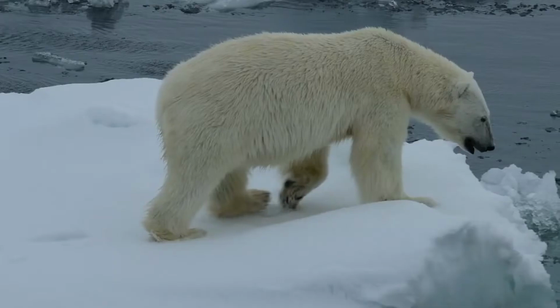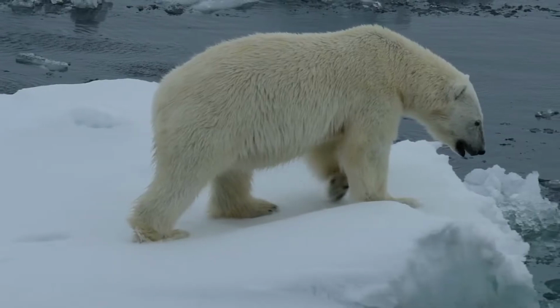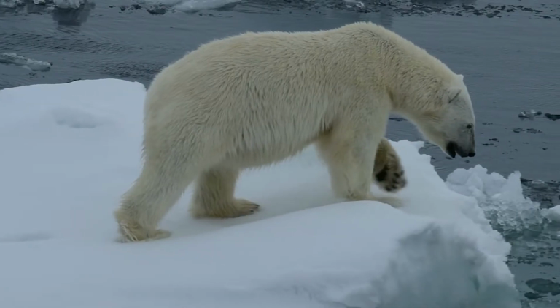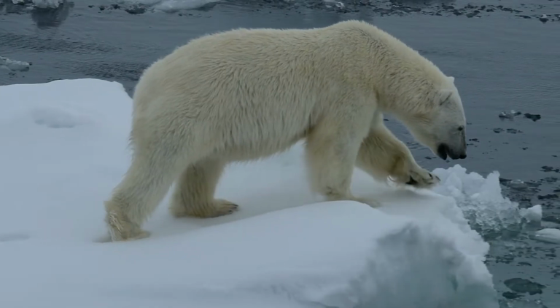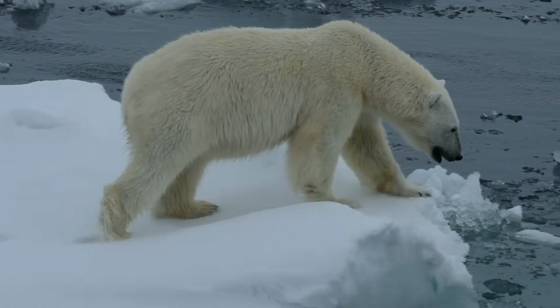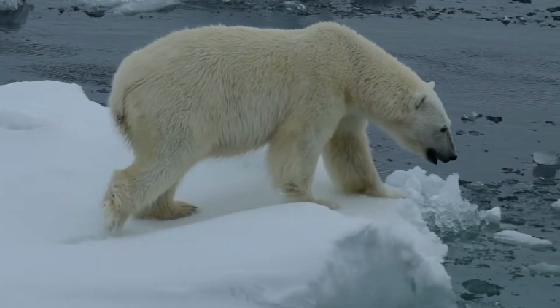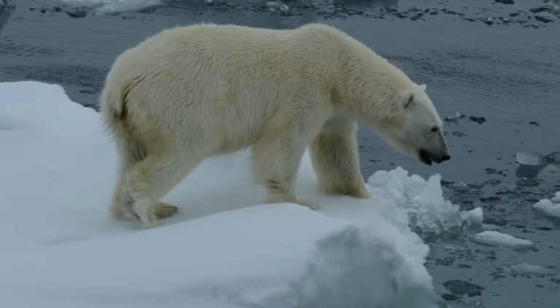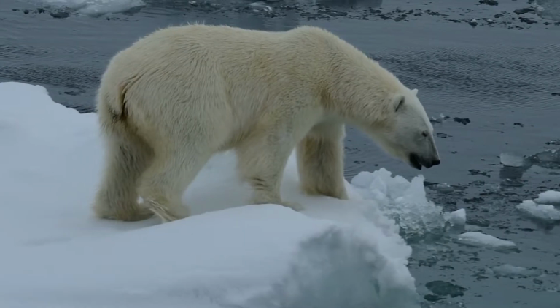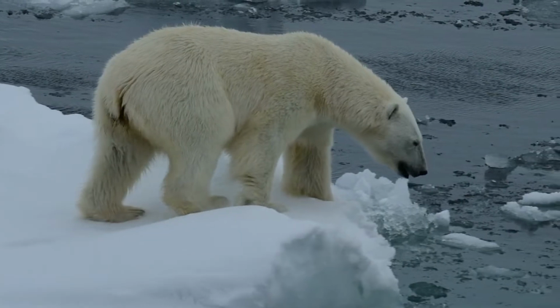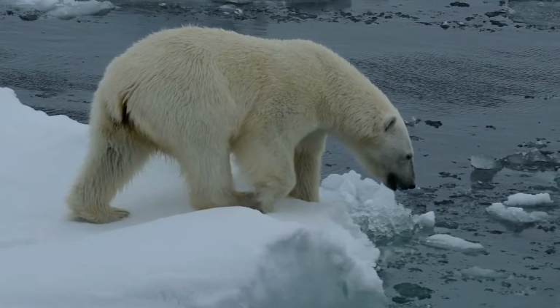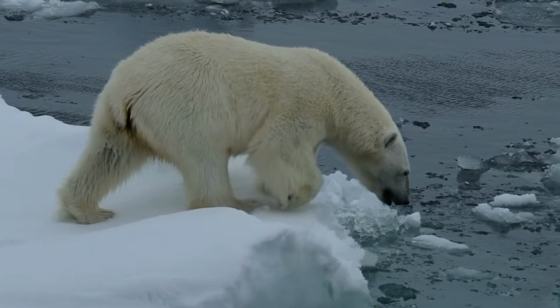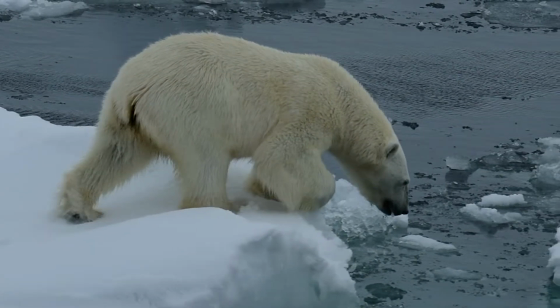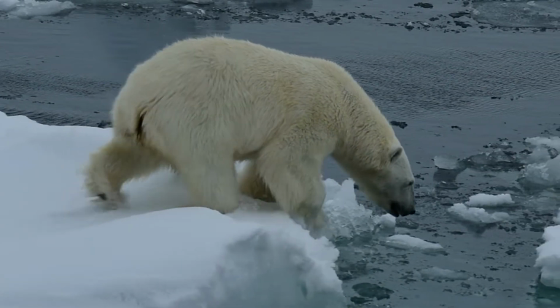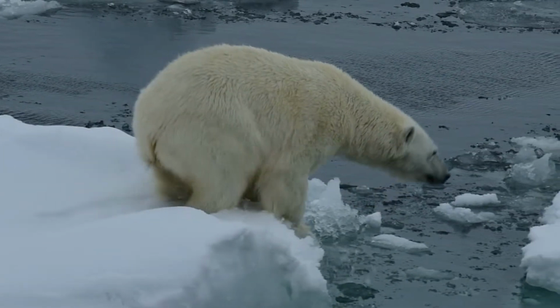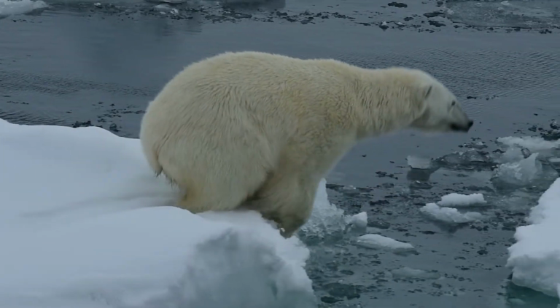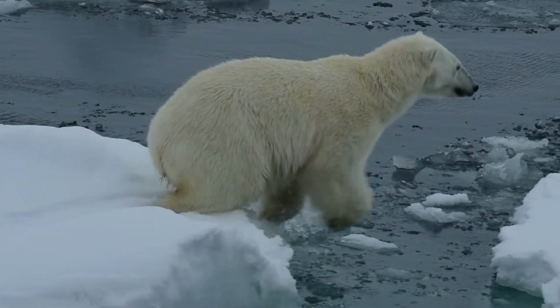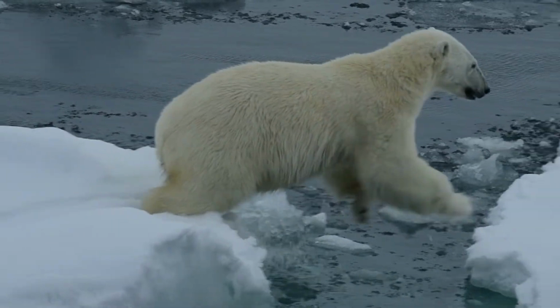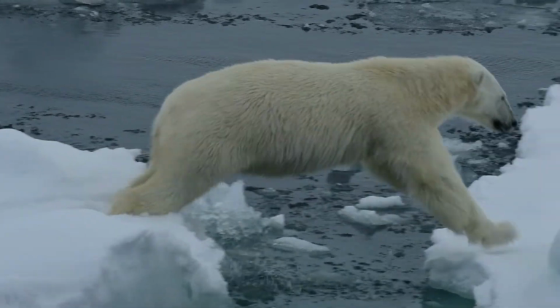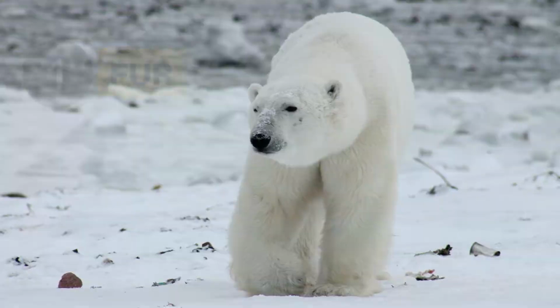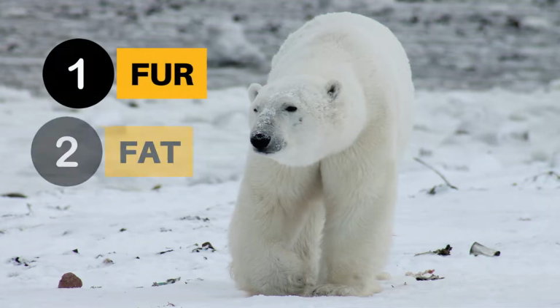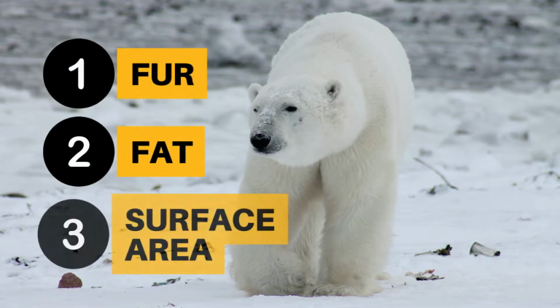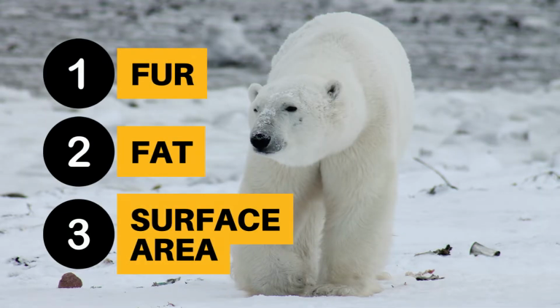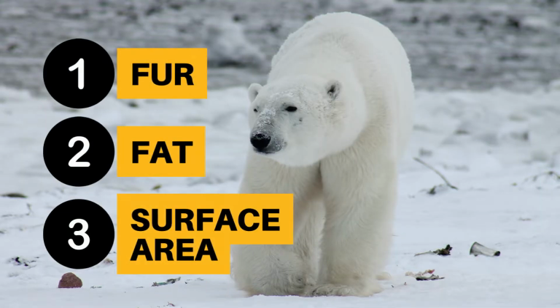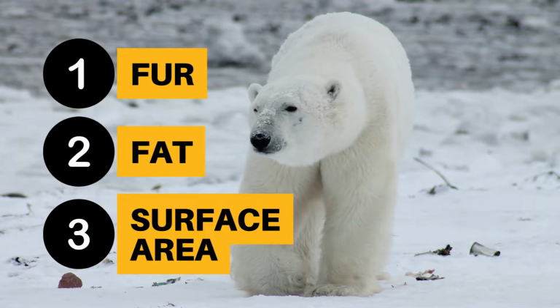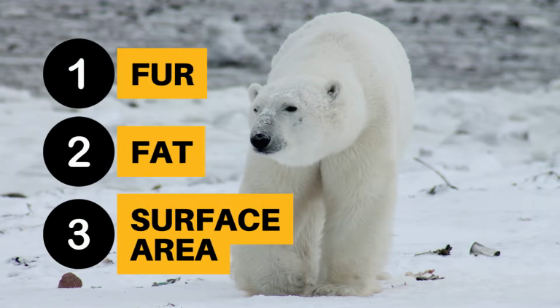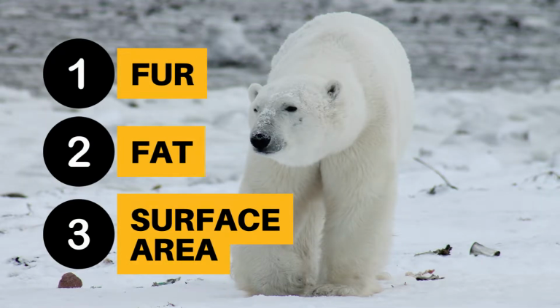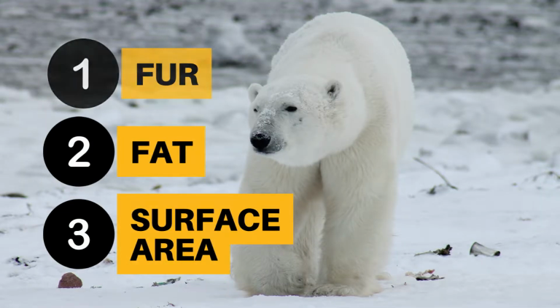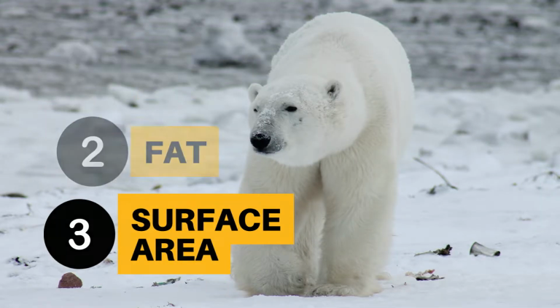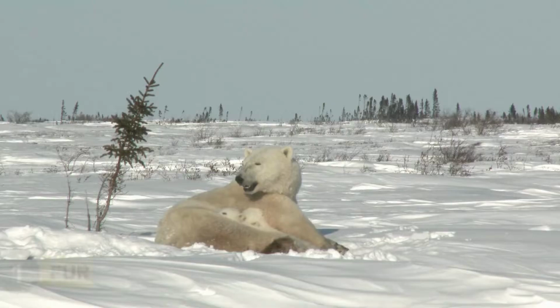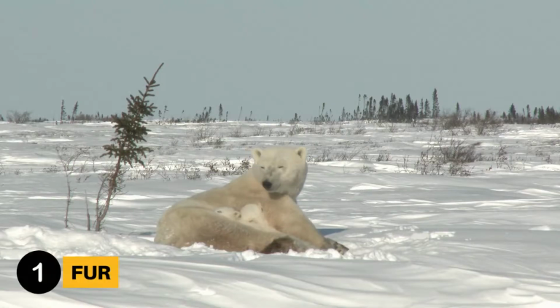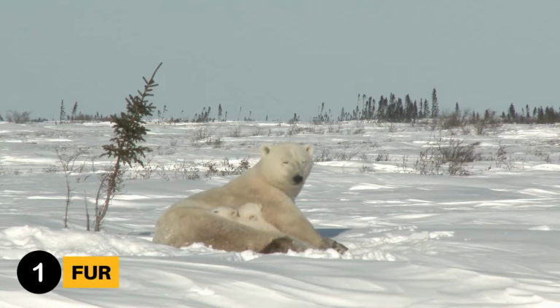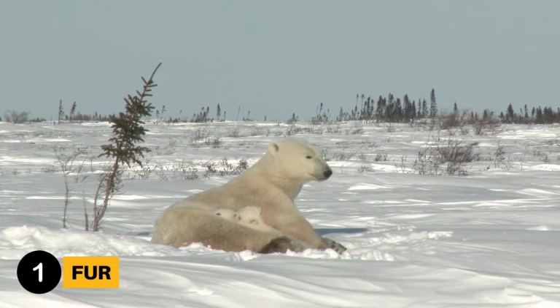Polar bears have three main tactics that help them survive in temperatures as low as negative 45 degrees Celsius: their fur, their fat, and their surface area. So let's look at their fur.